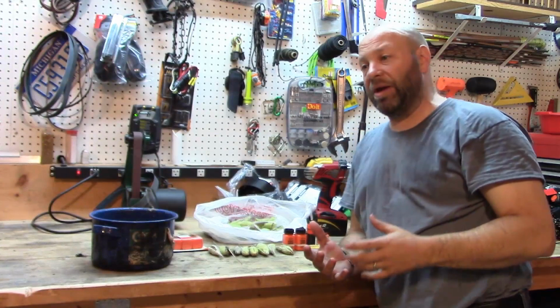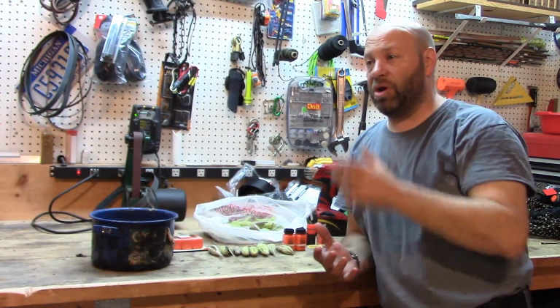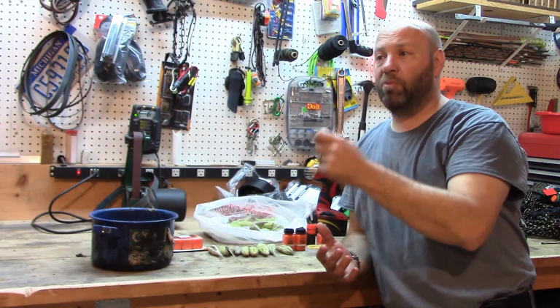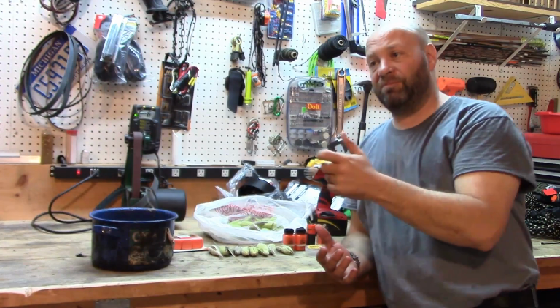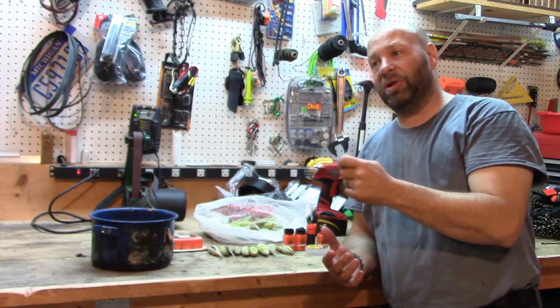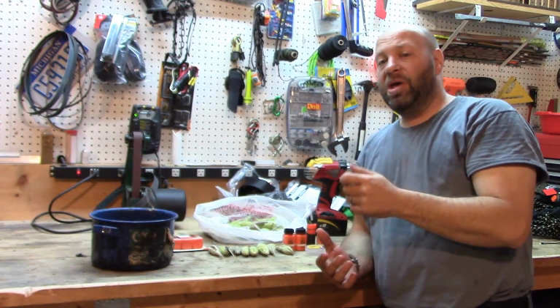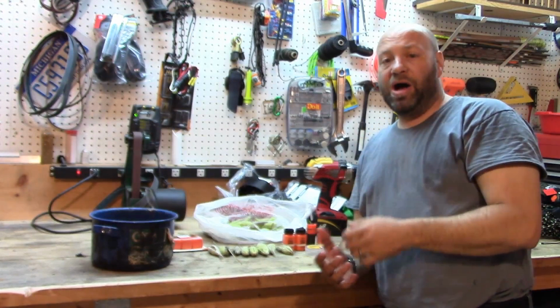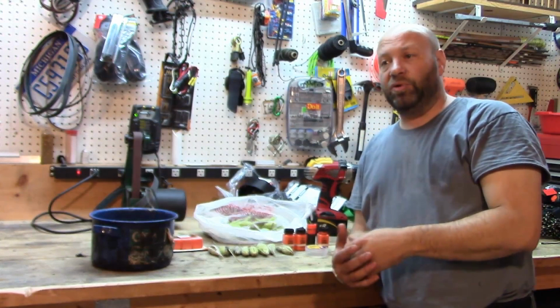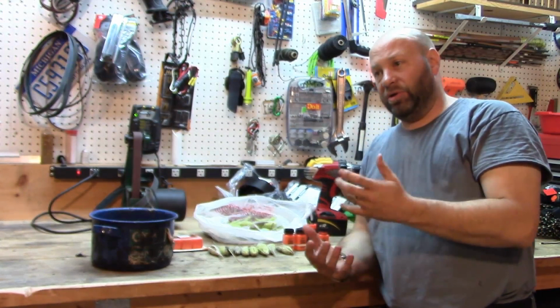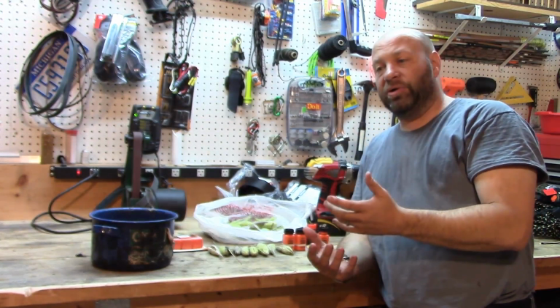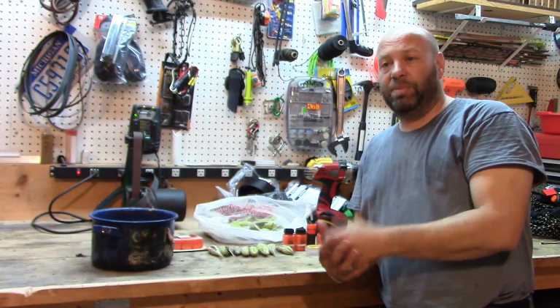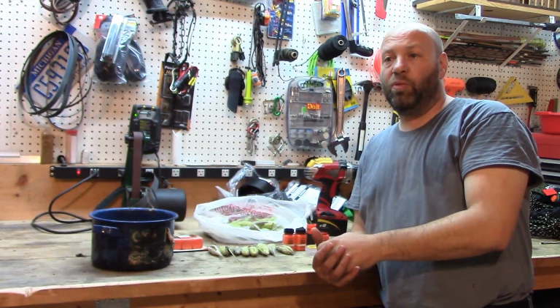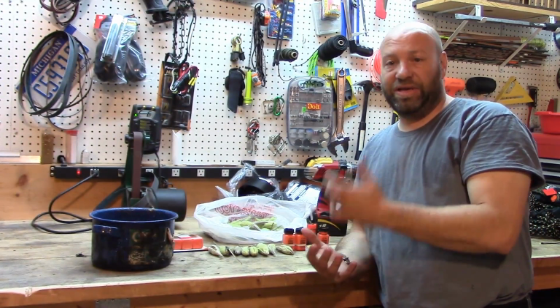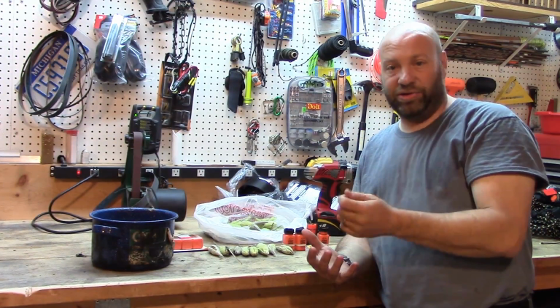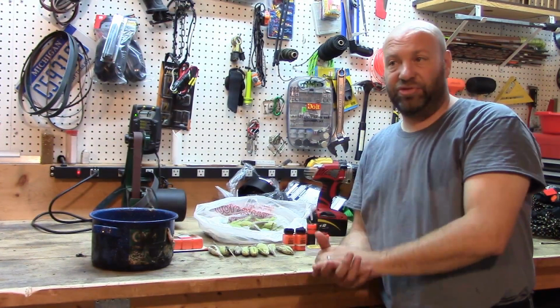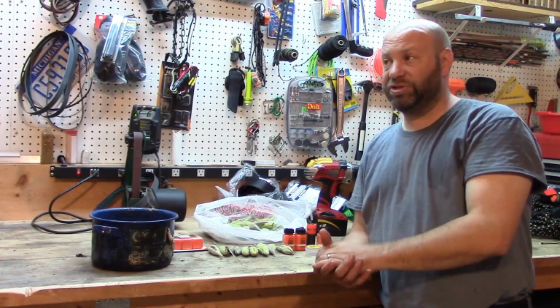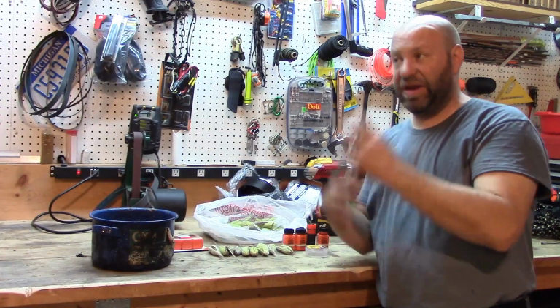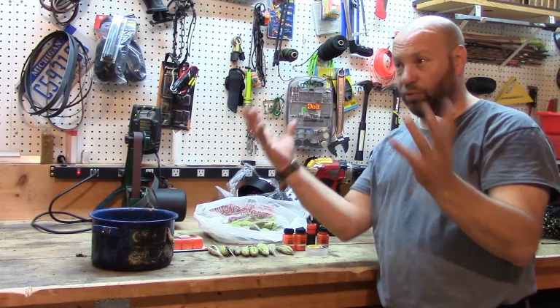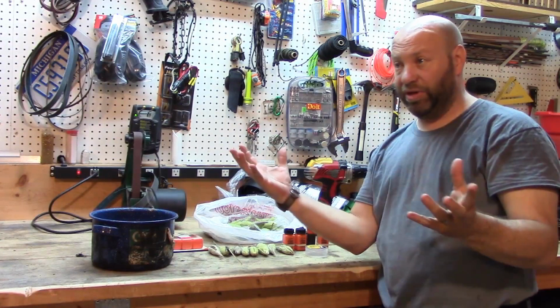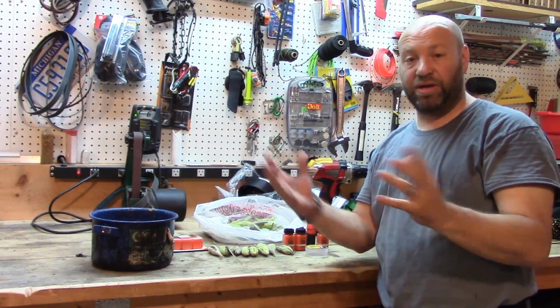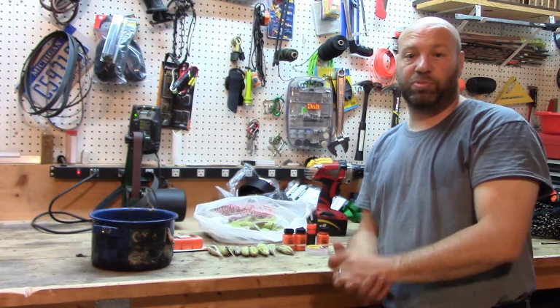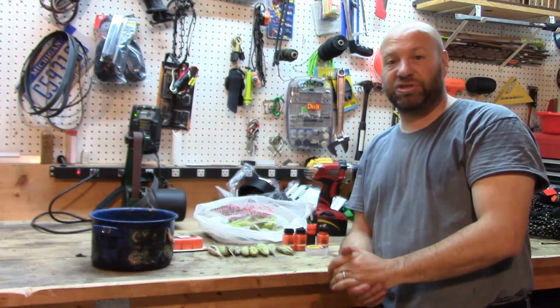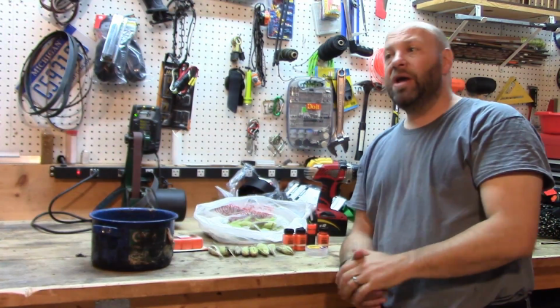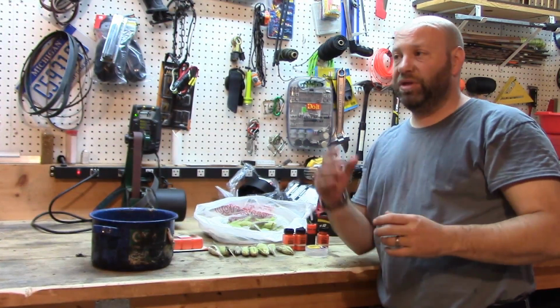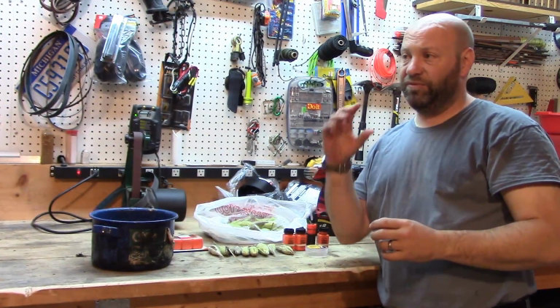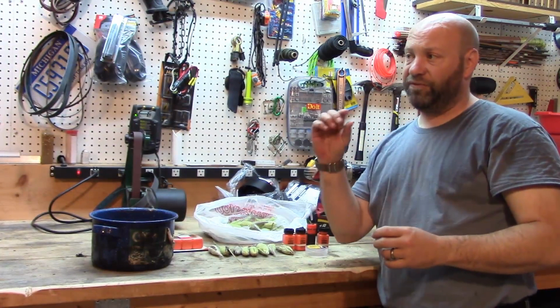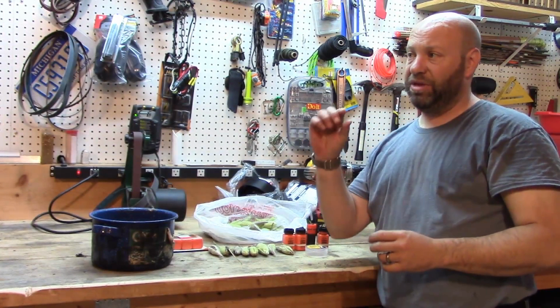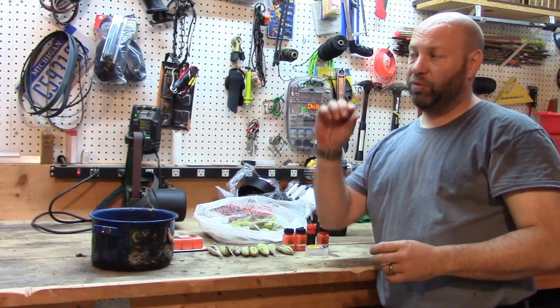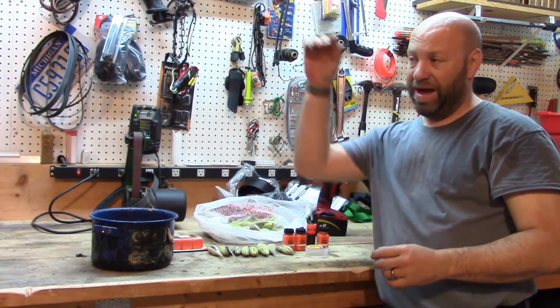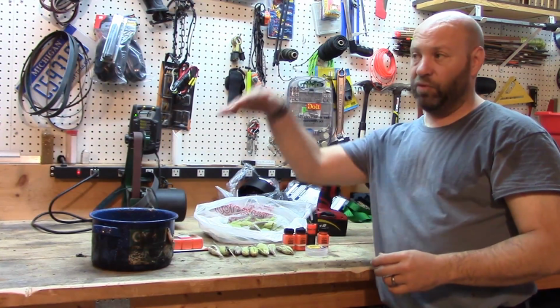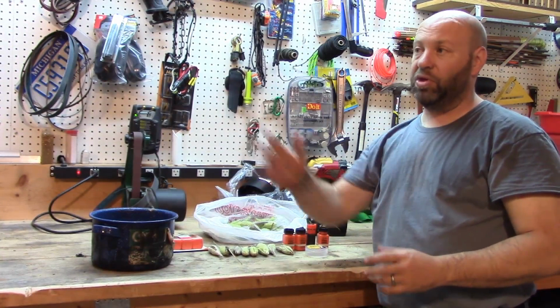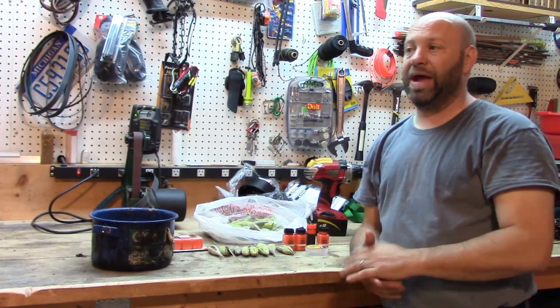It's better than a puff bottle or talcum powder type wind detector, which fades out really quick and disperses. This fluff from milkweed pods goes for a long time.